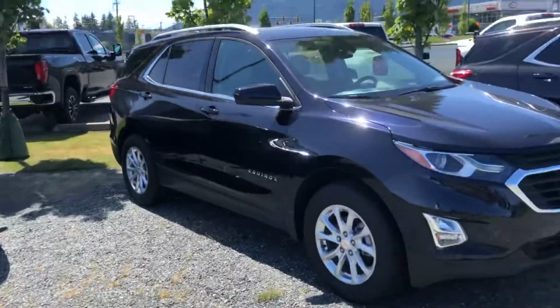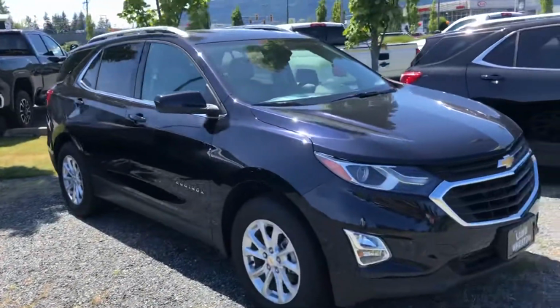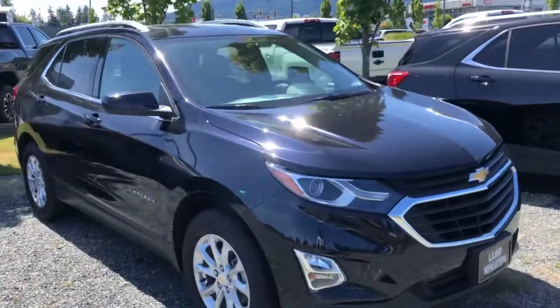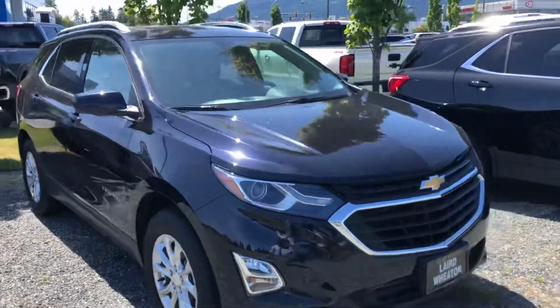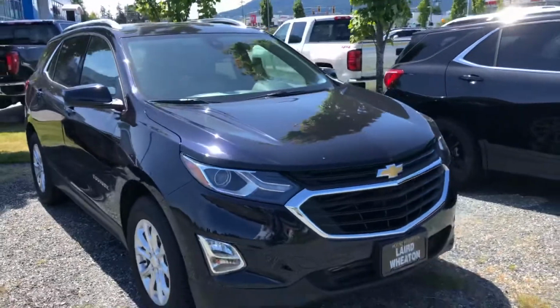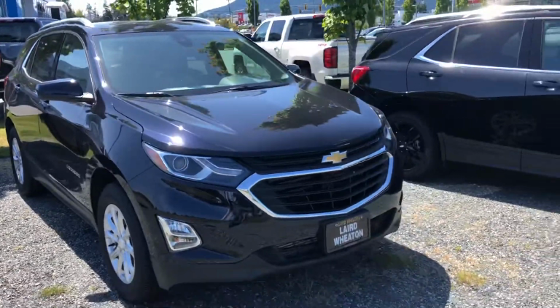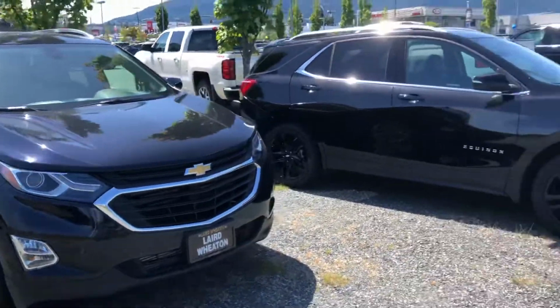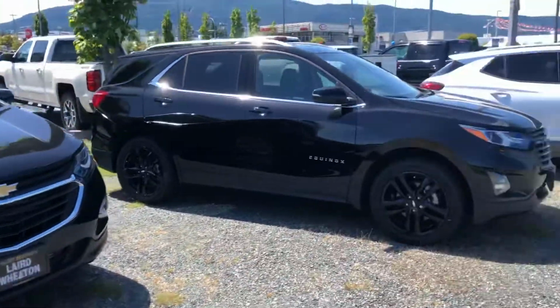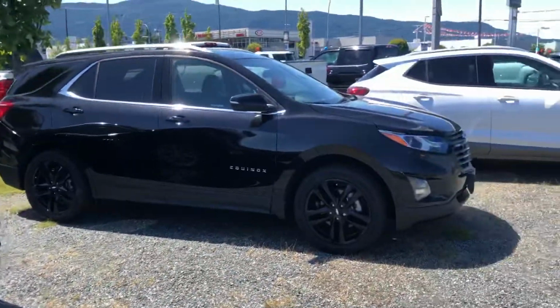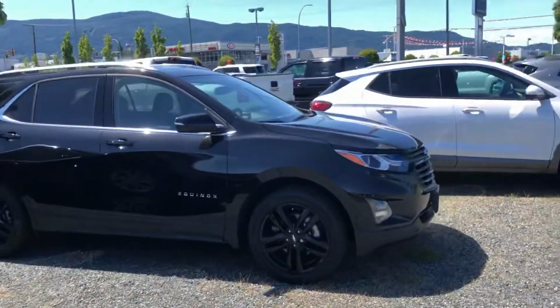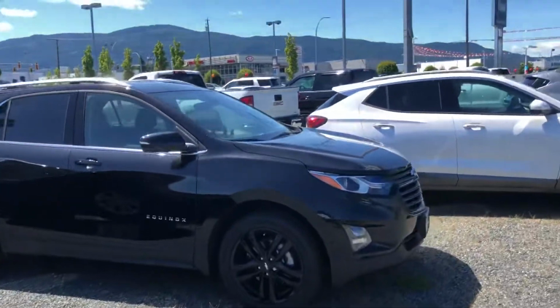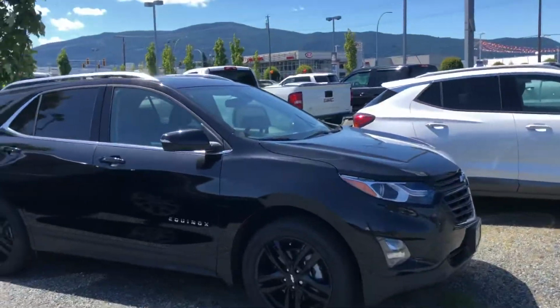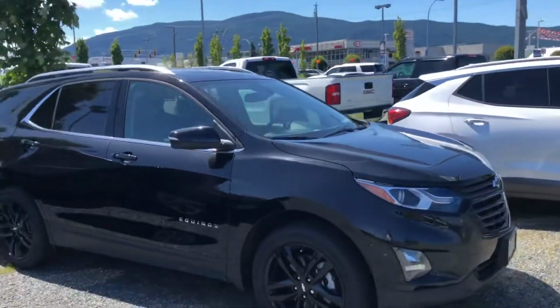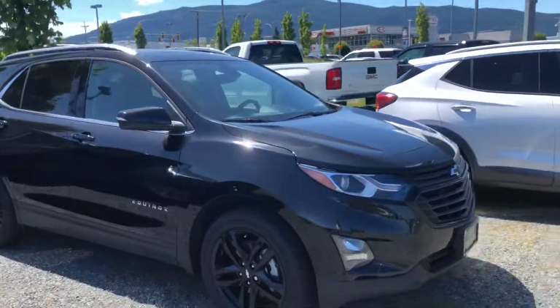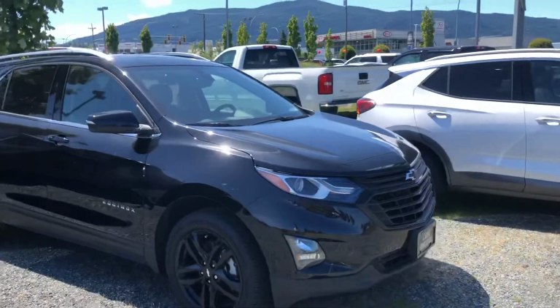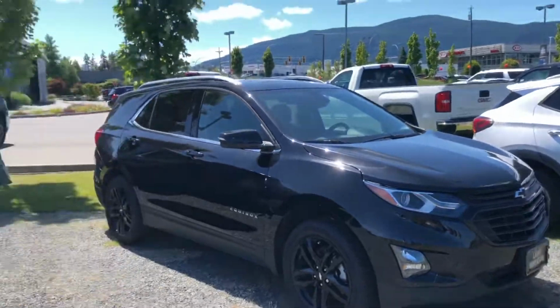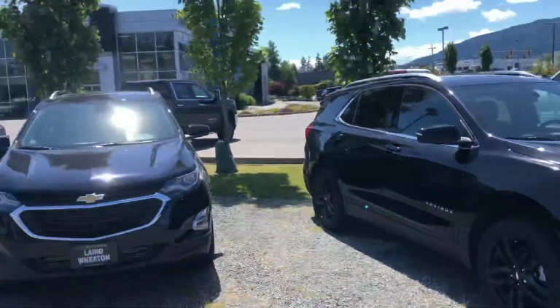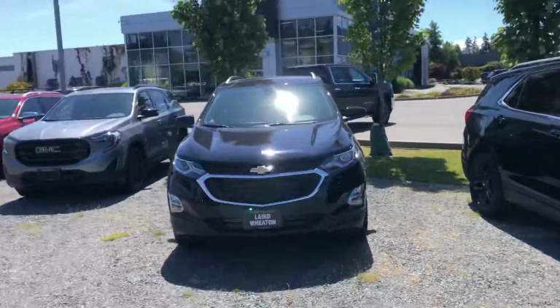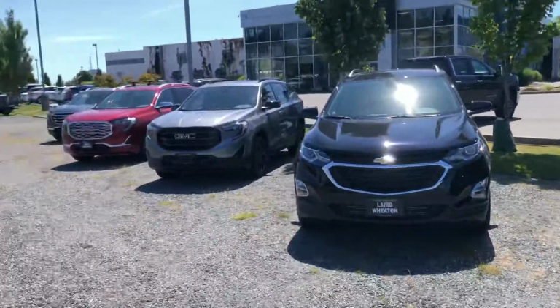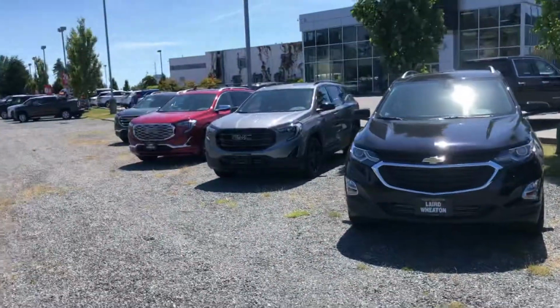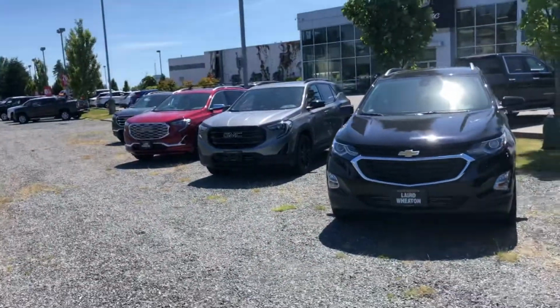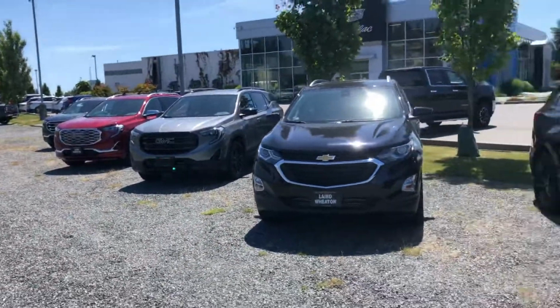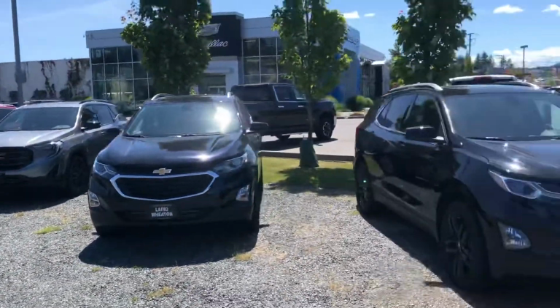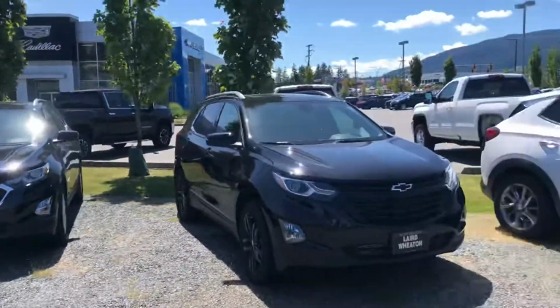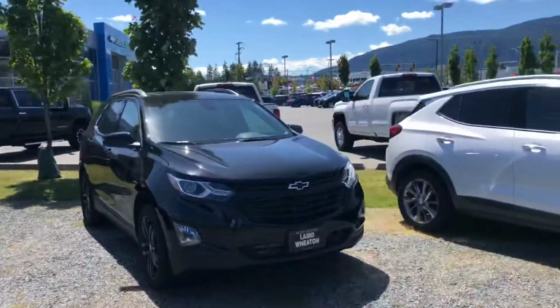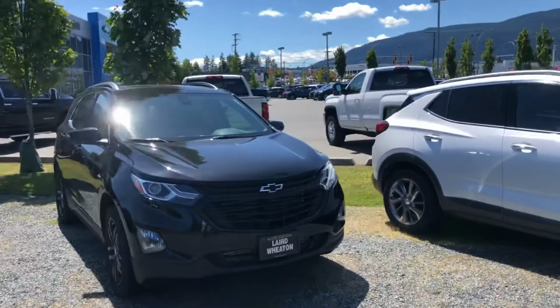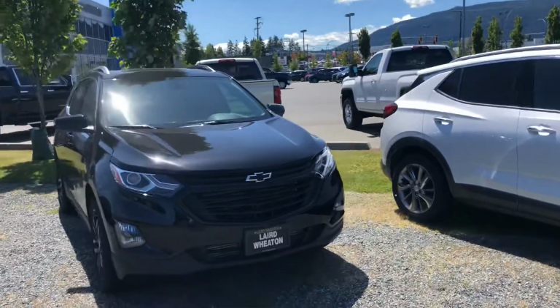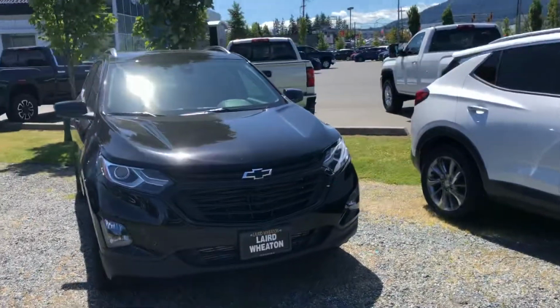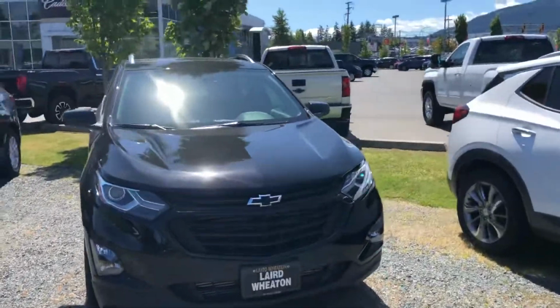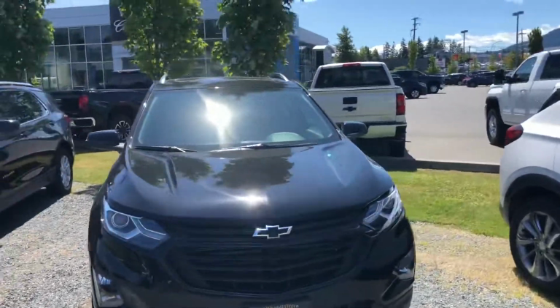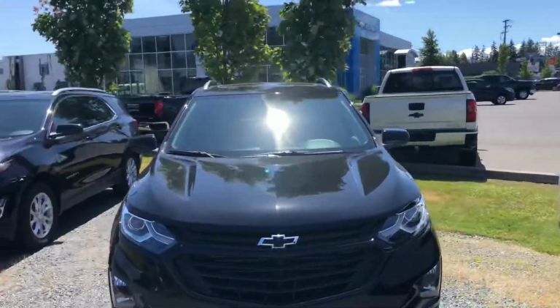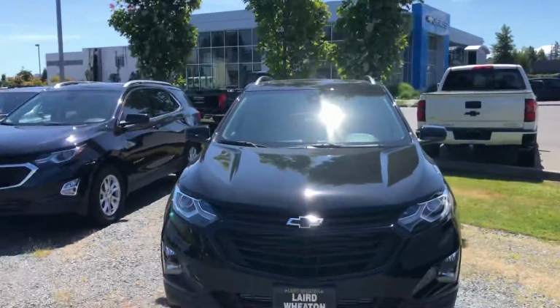The Chevrolet equivalent is called the Equinox — the same size. We've got them in a few different colors here. They're all five-passenger SUVs, all-wheel drive, with tons of storage space. Awesome for going up and down the island, going camping, that kind of thing.